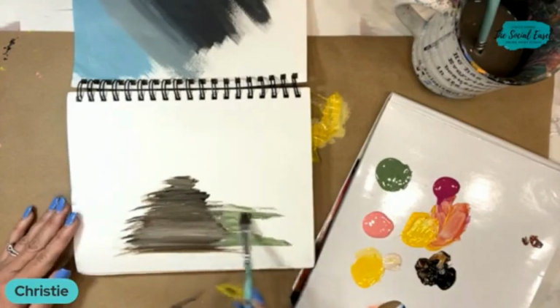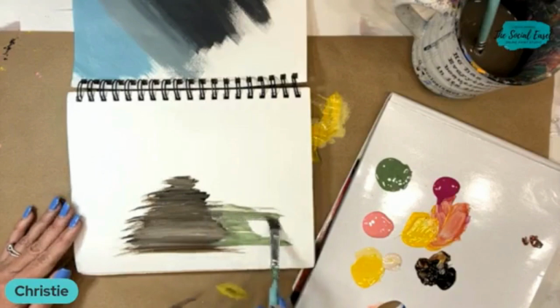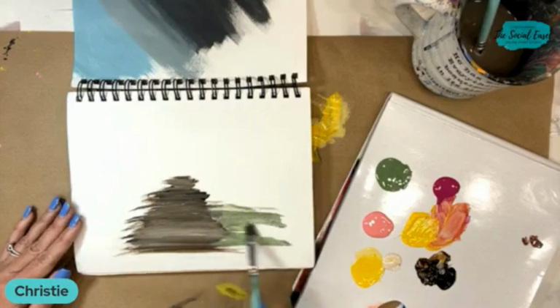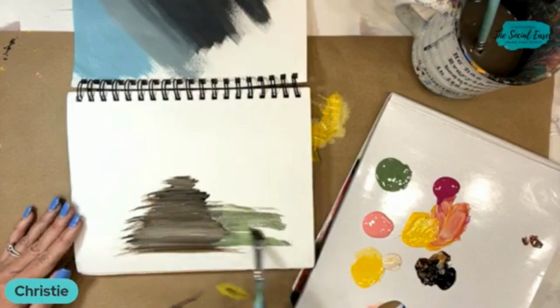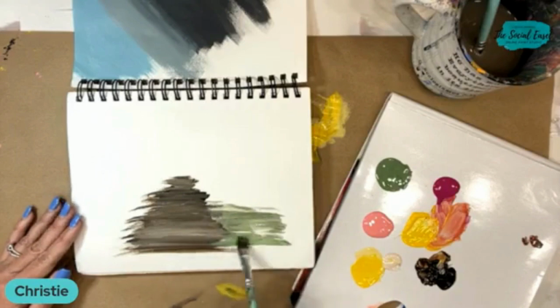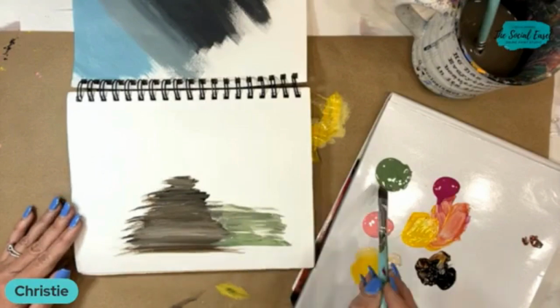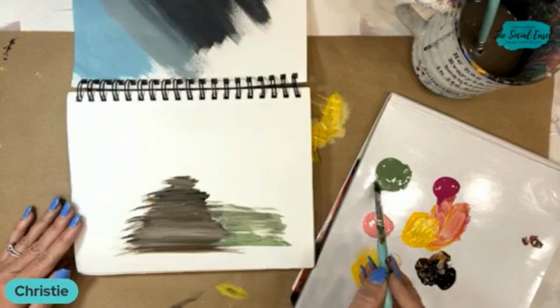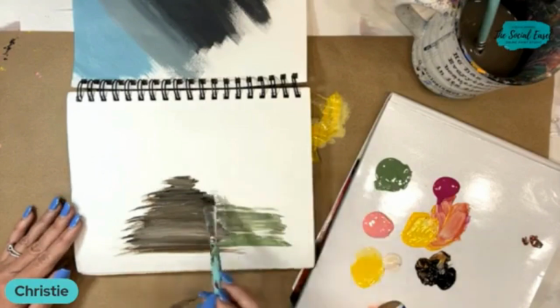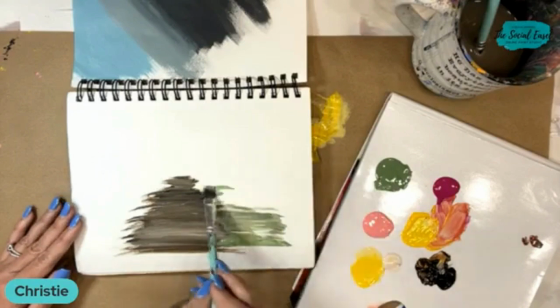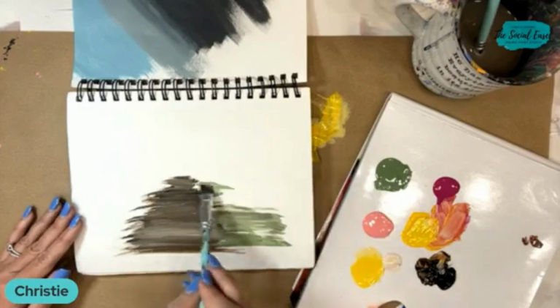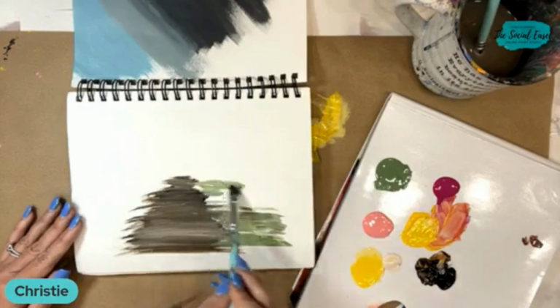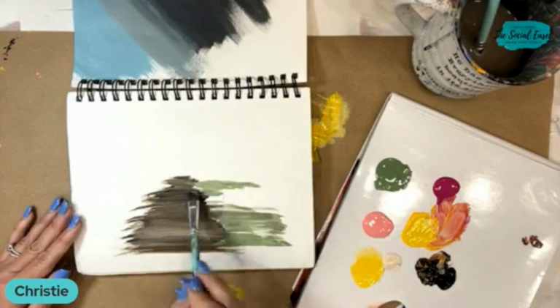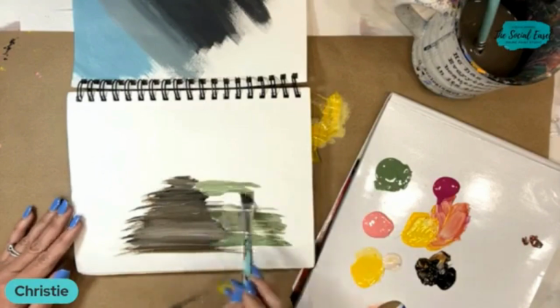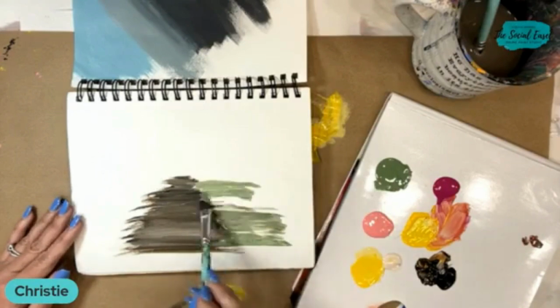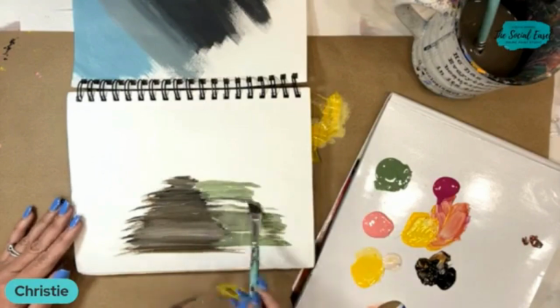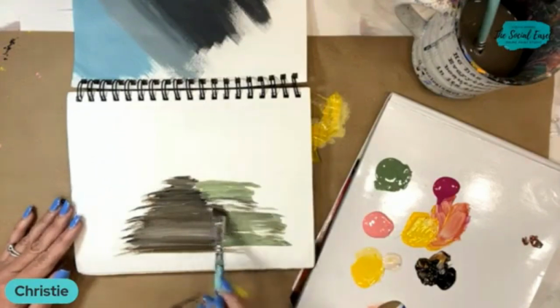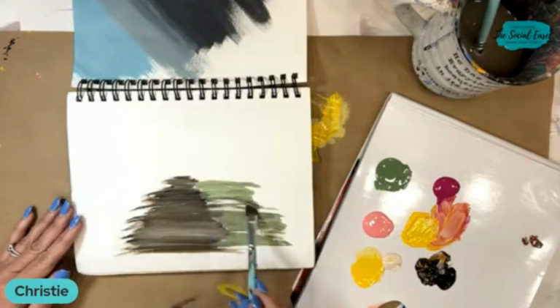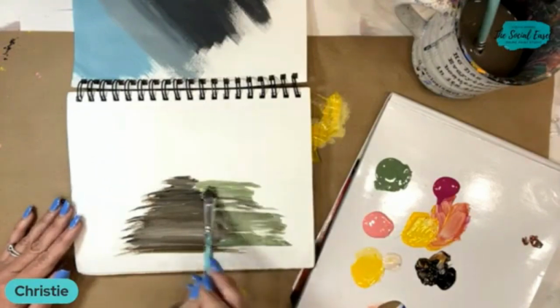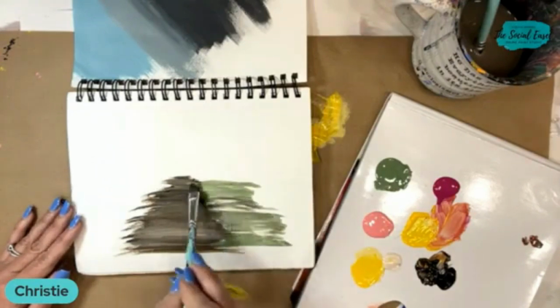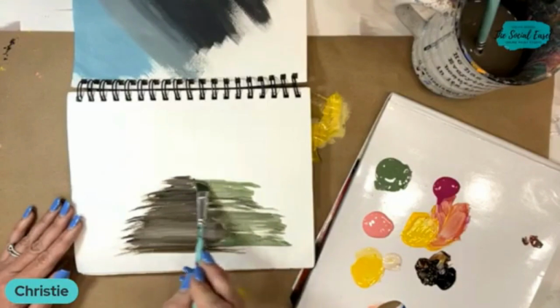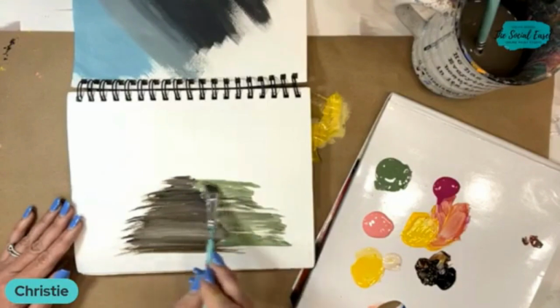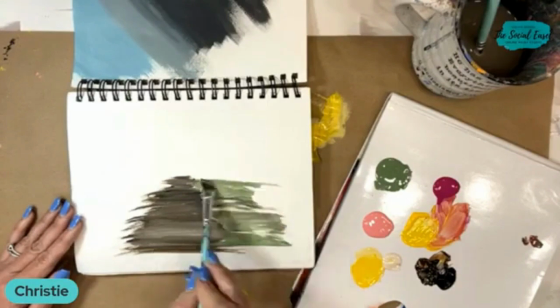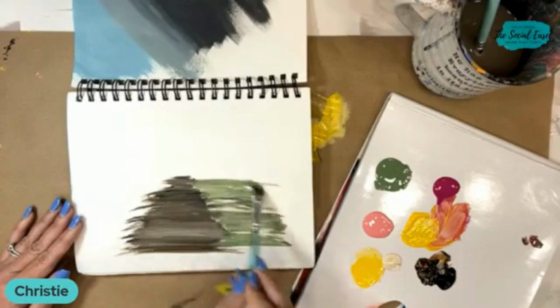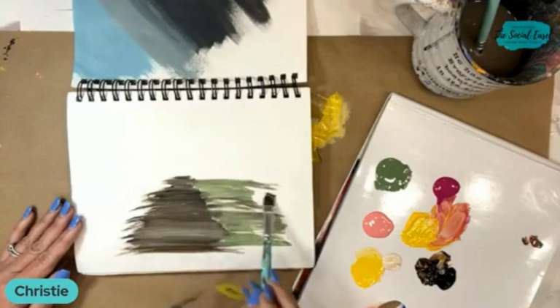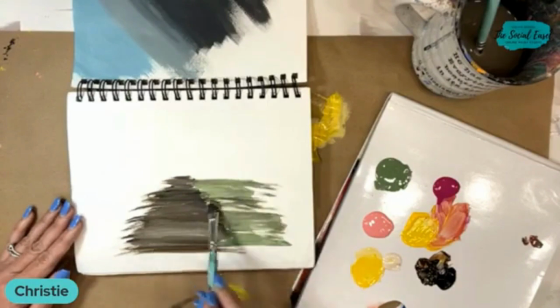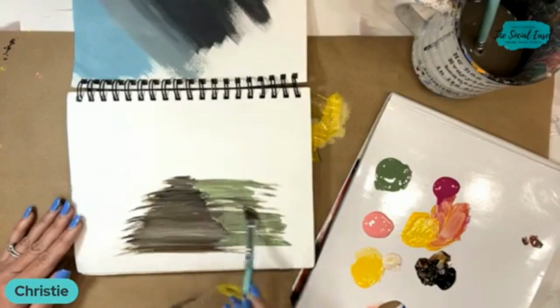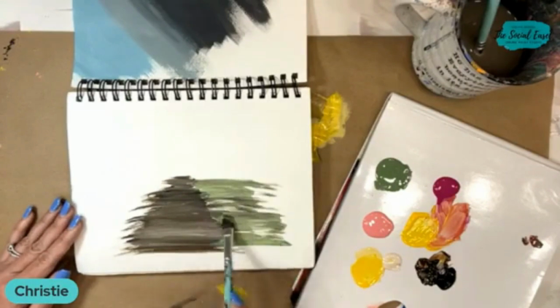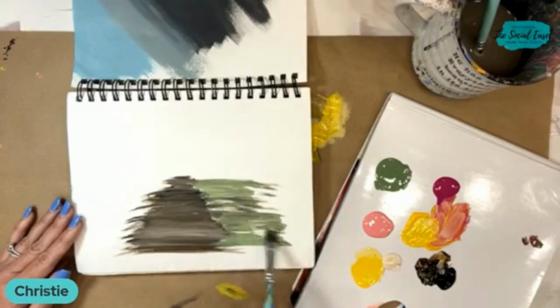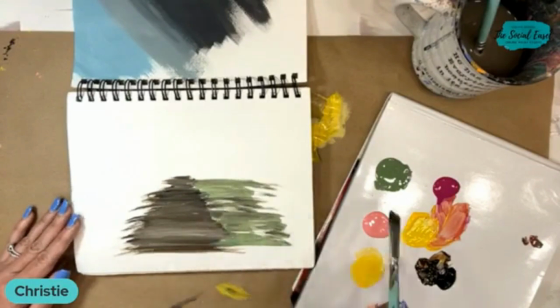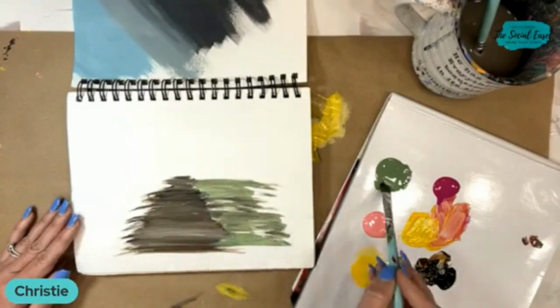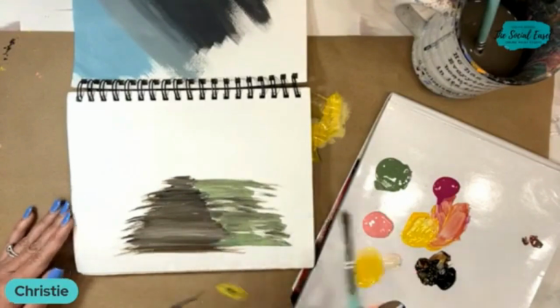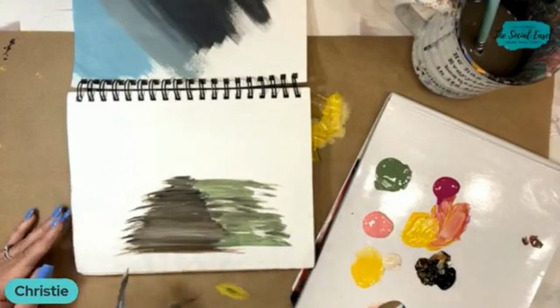We're just going to make a quick little scene because I think it'll look better than me just showing you one little tree, so we'll do a couple different ones.